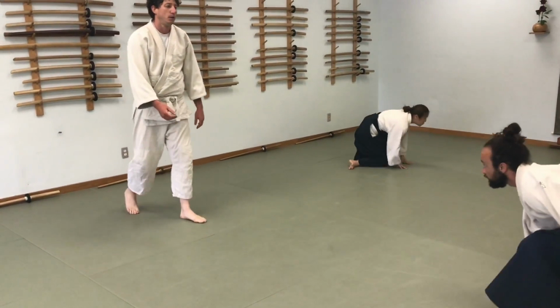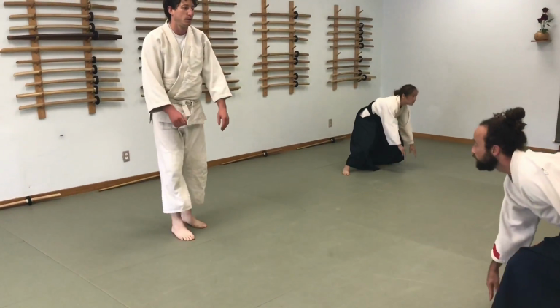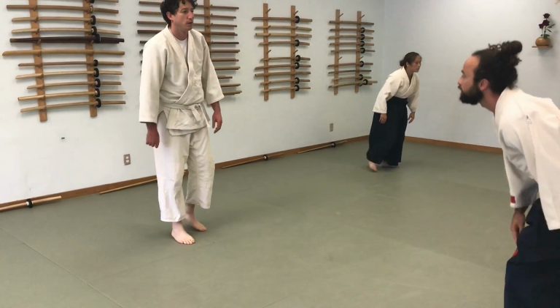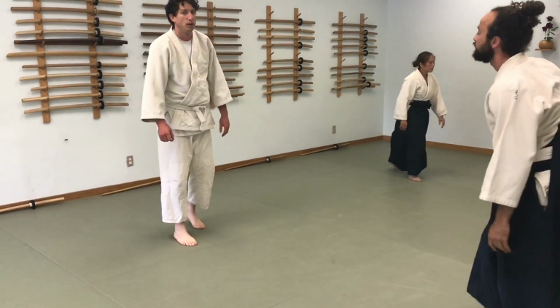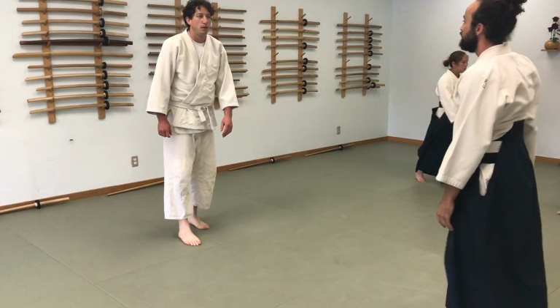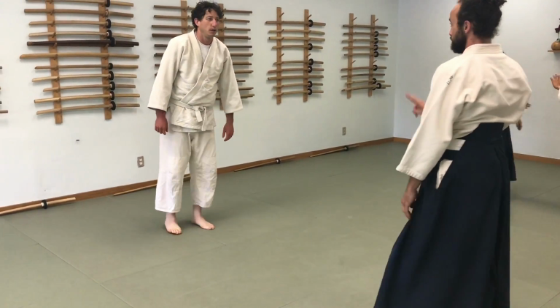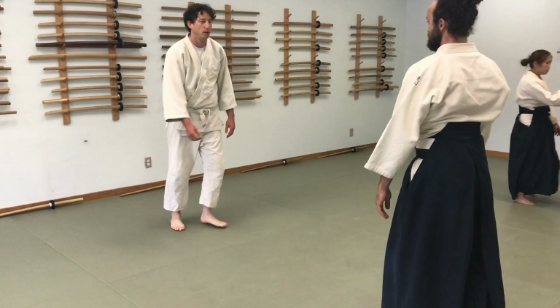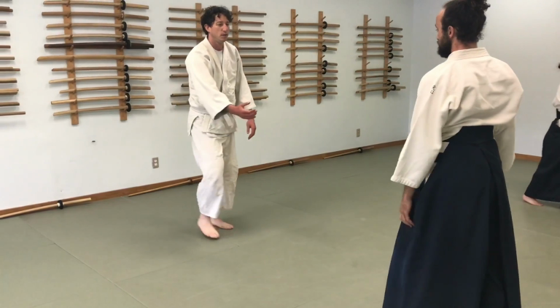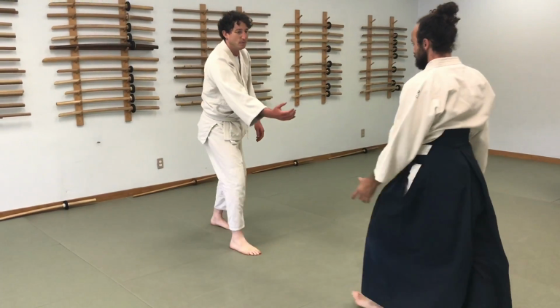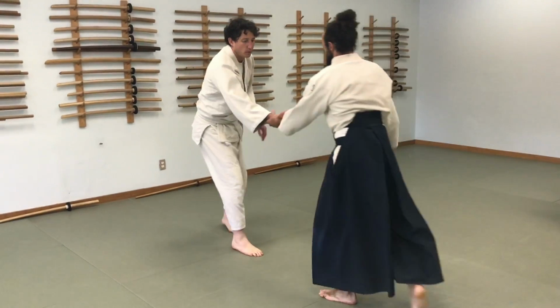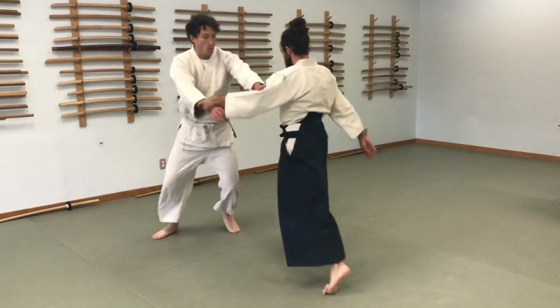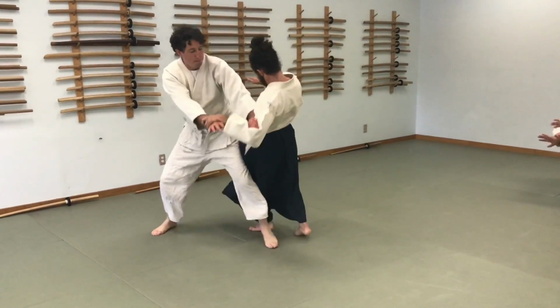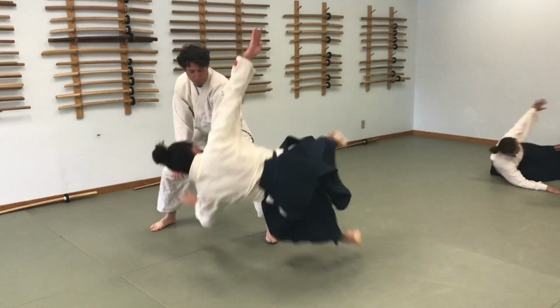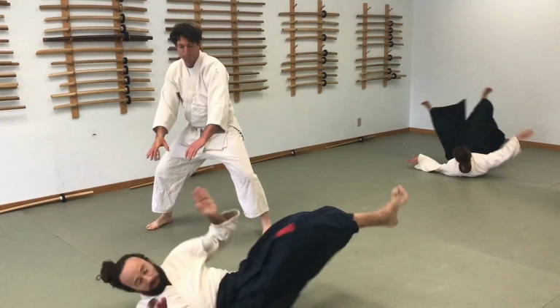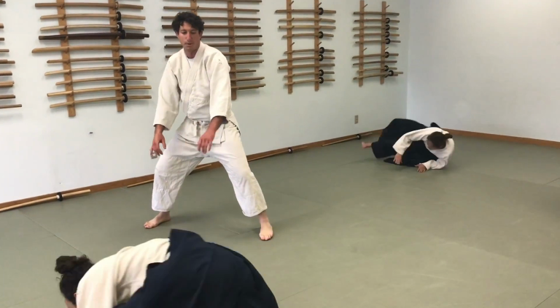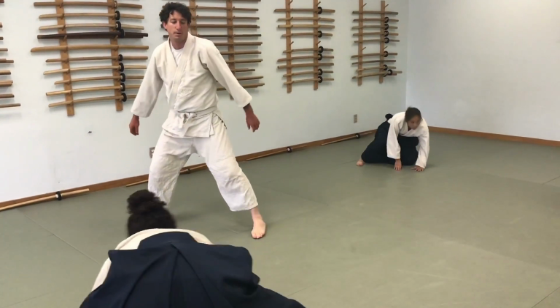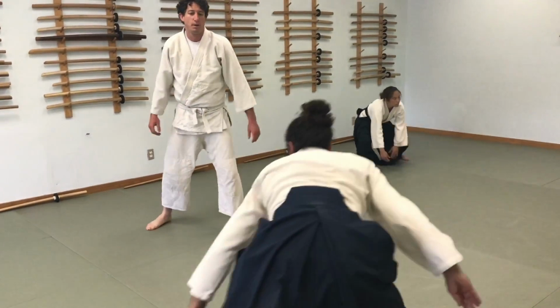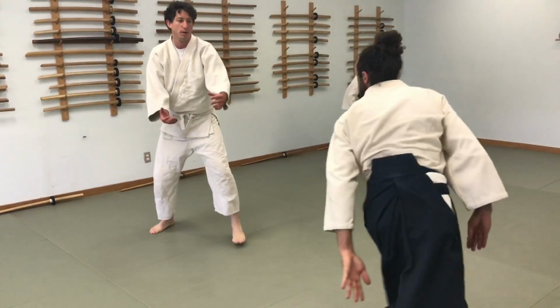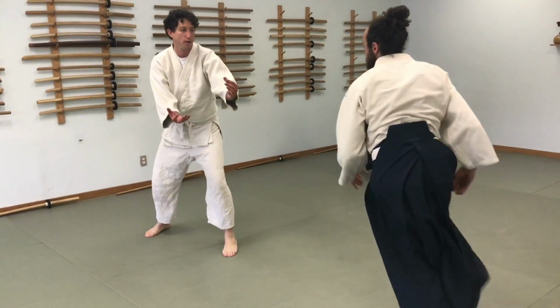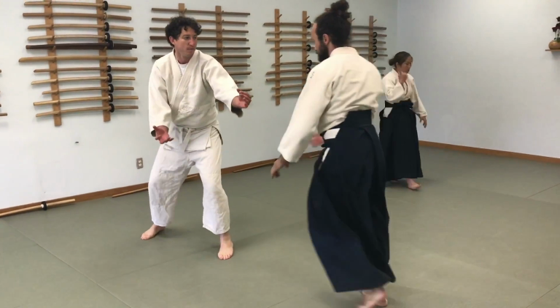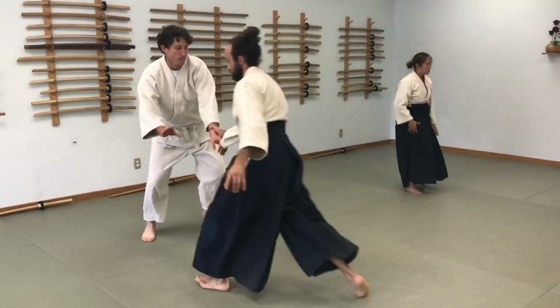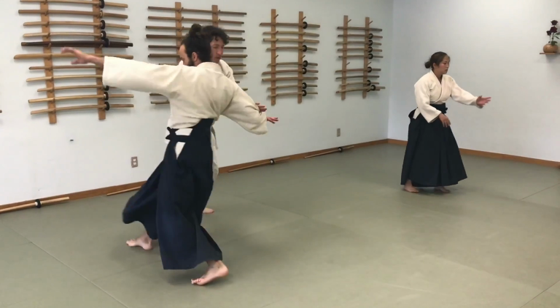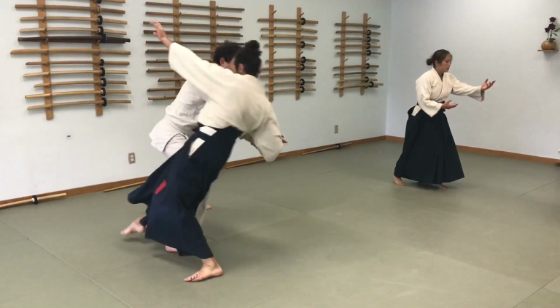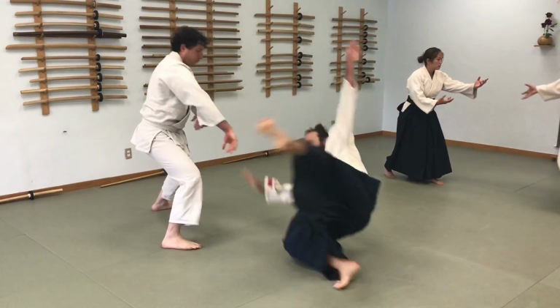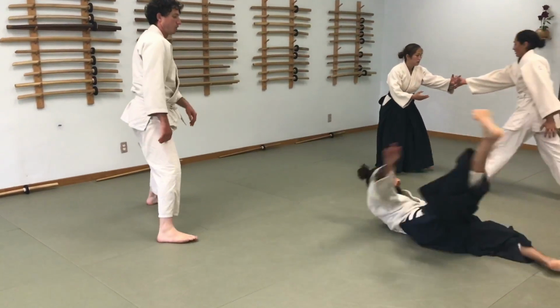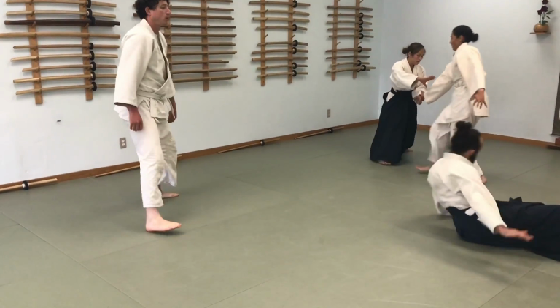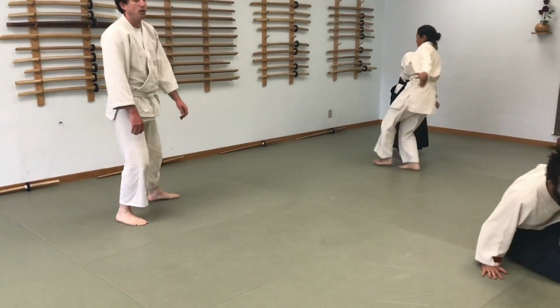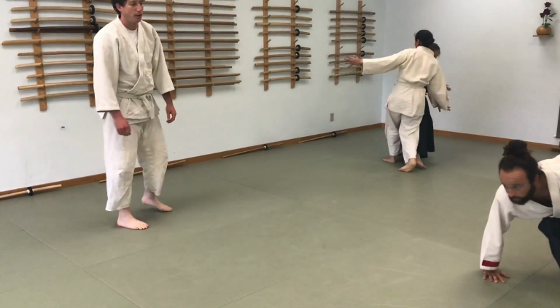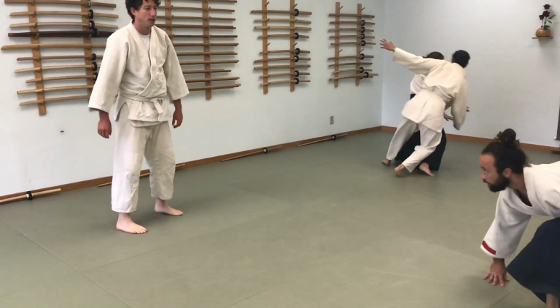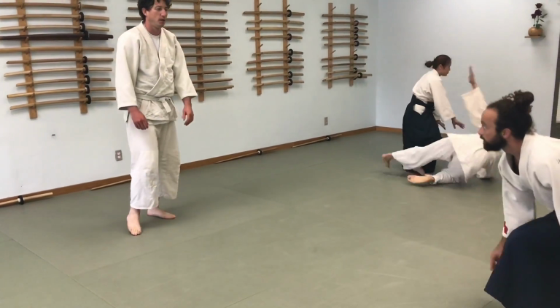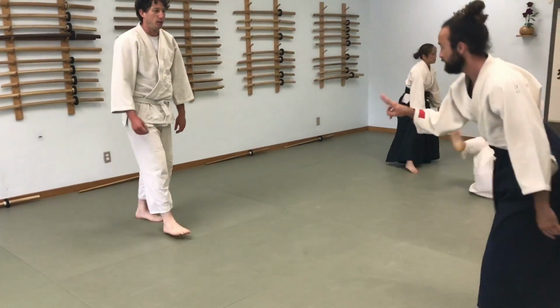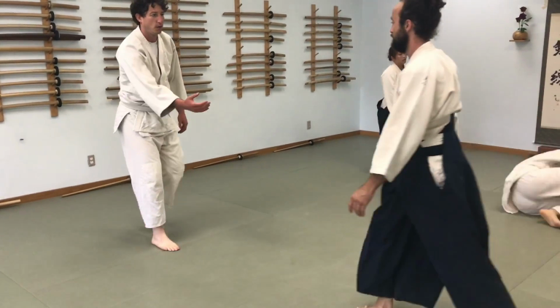Mid-foot weight, go. Mid-foot weight, which rolls.